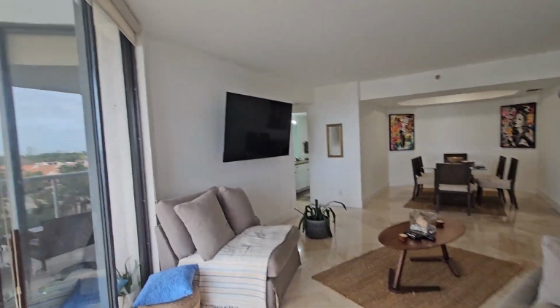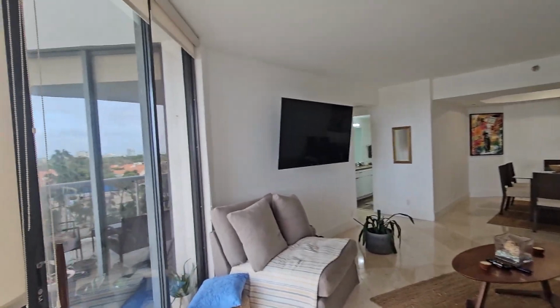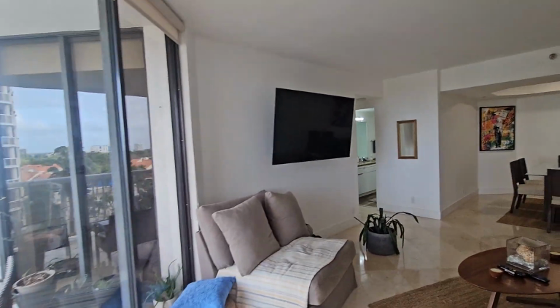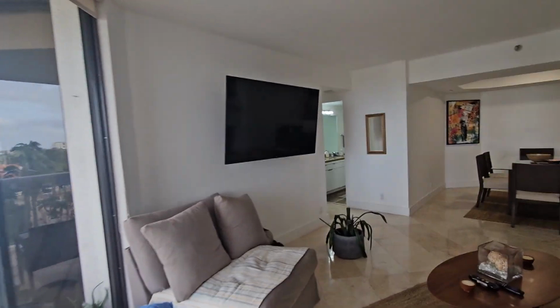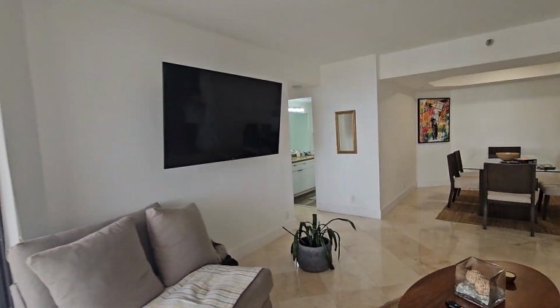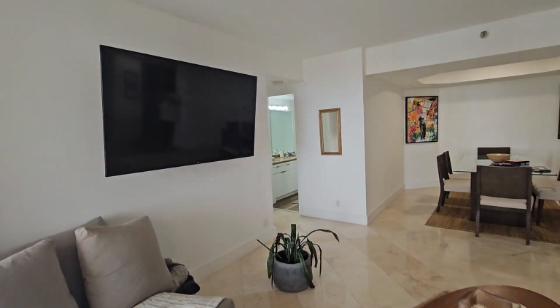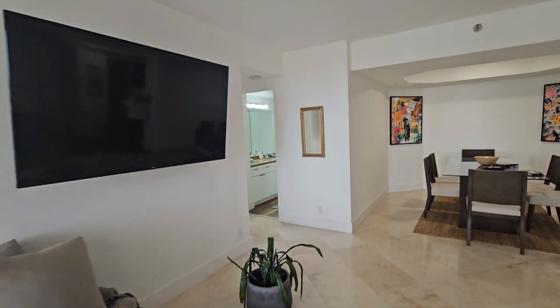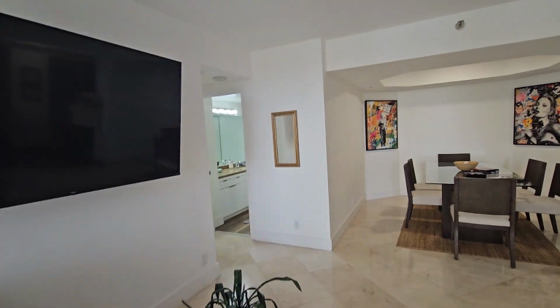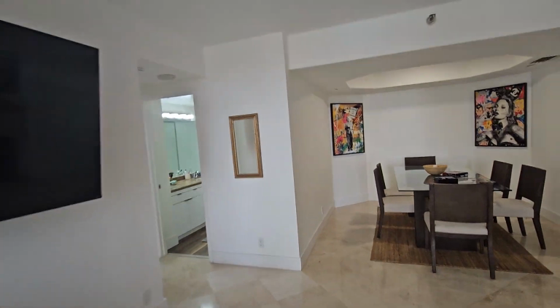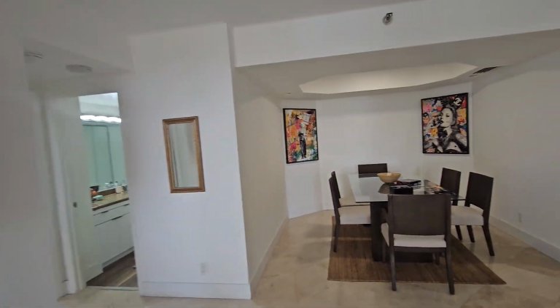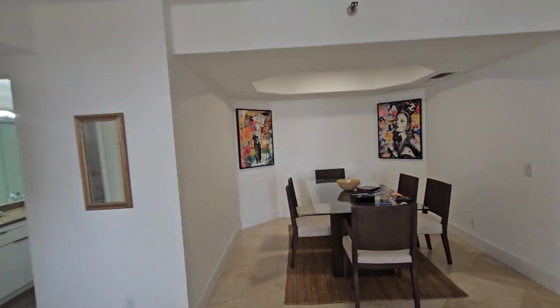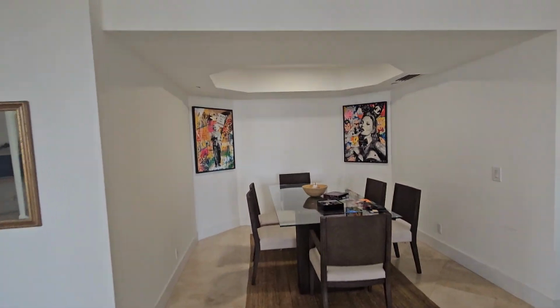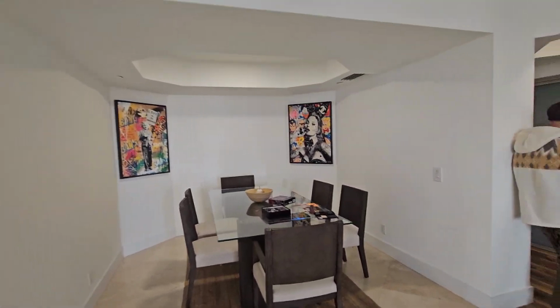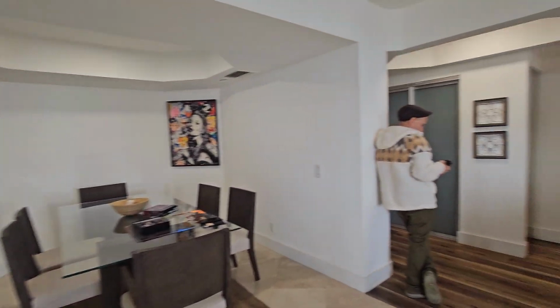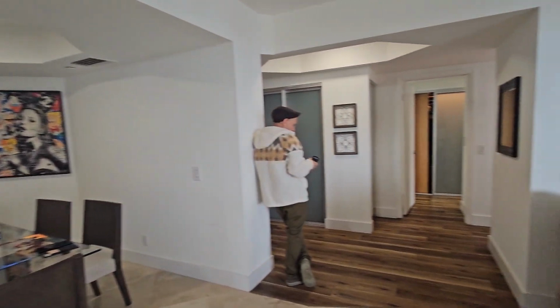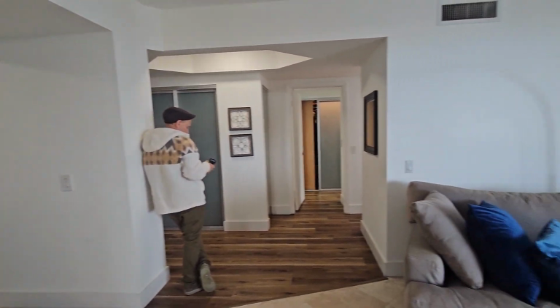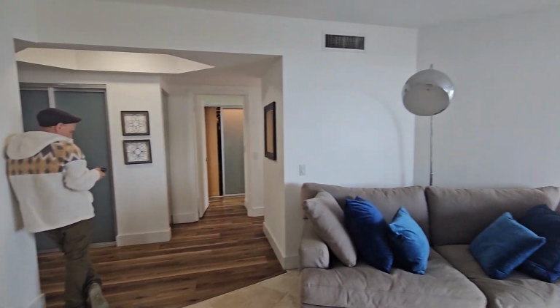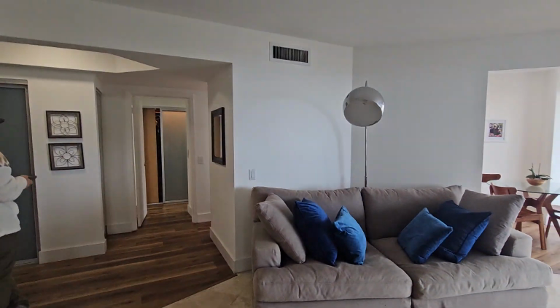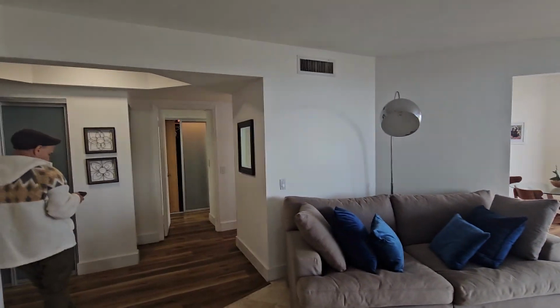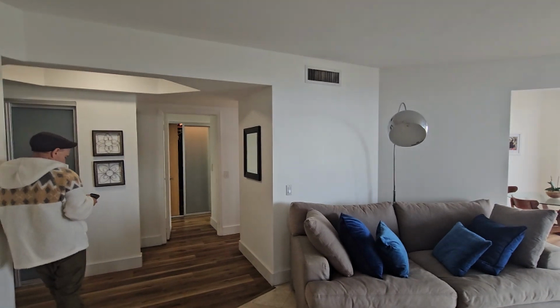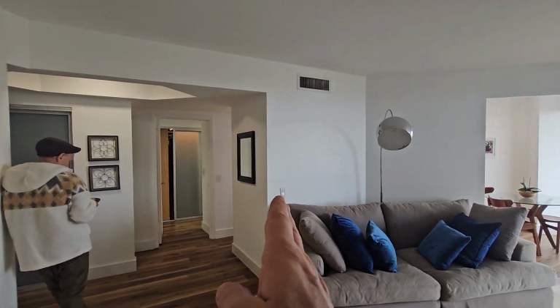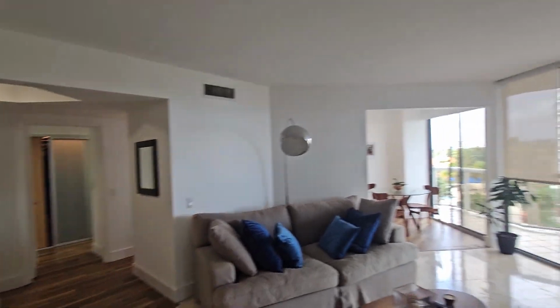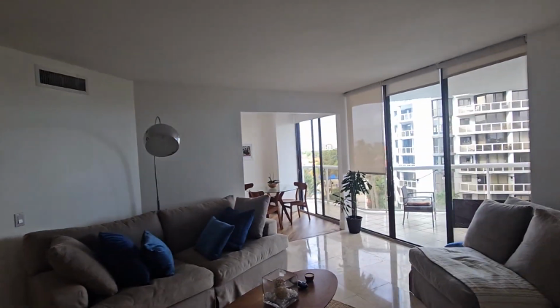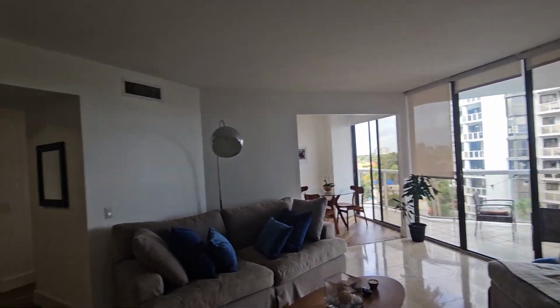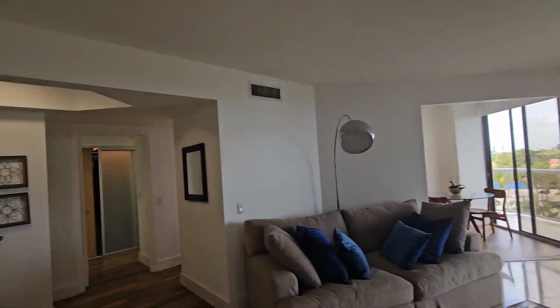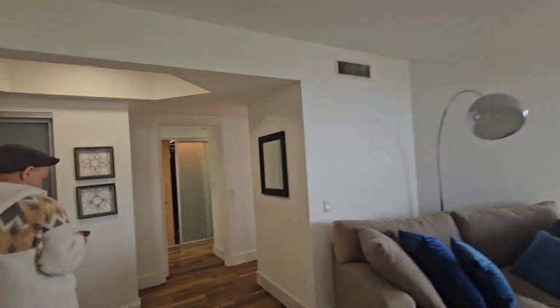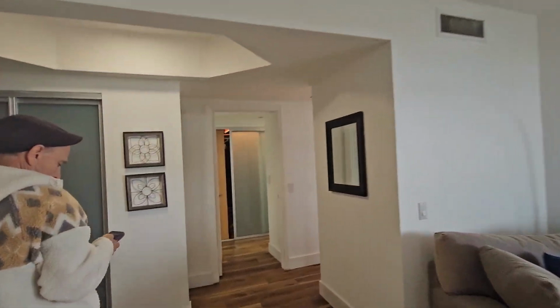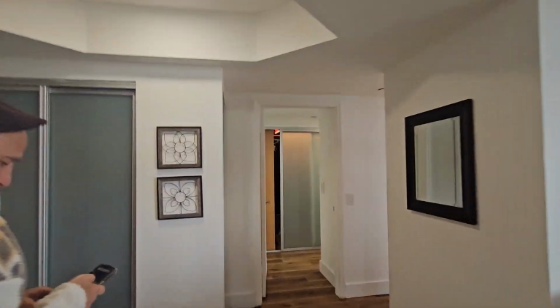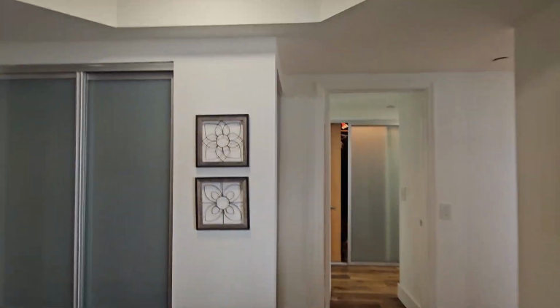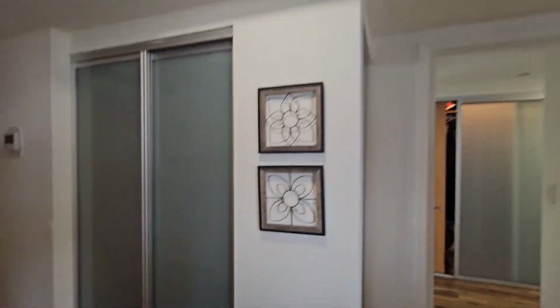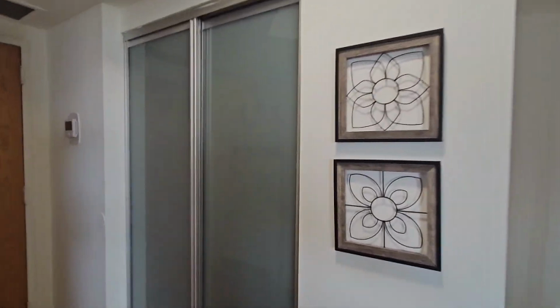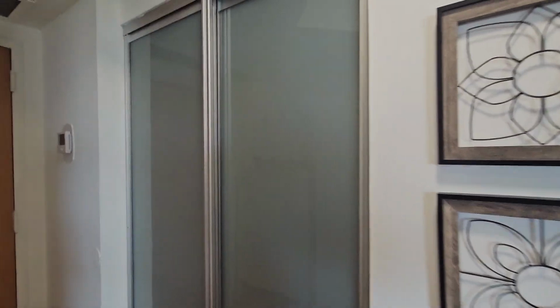Let's take a look at the rest of the apartment. You have a very nice layout — you're able to fit a big dining table in here.